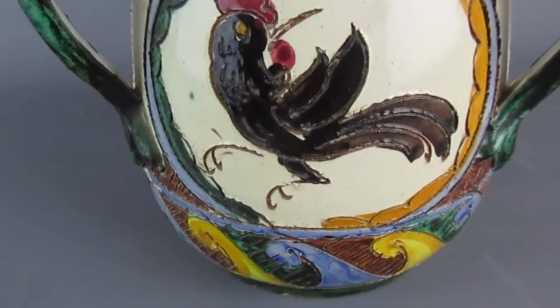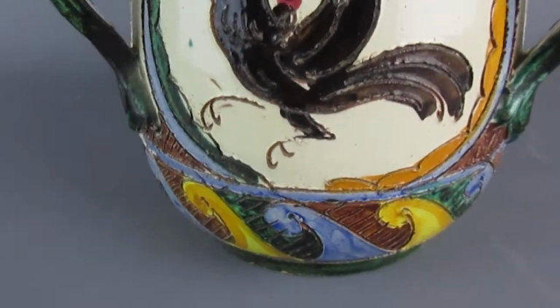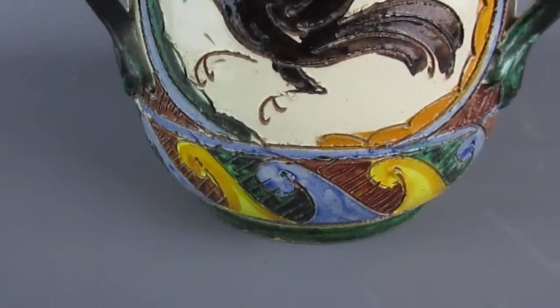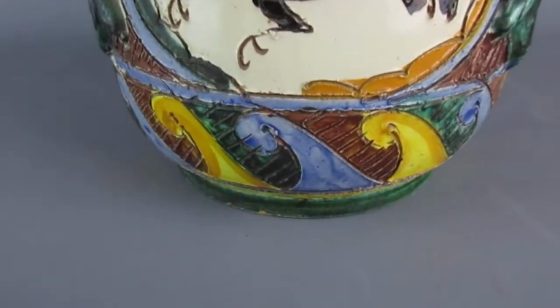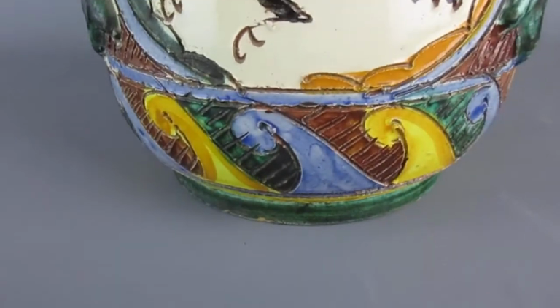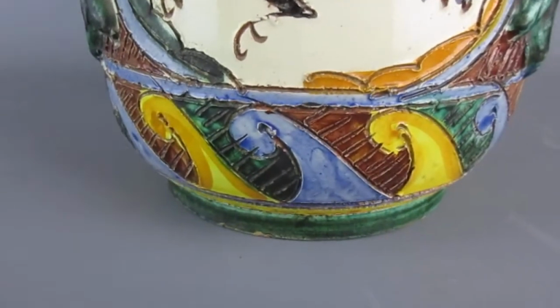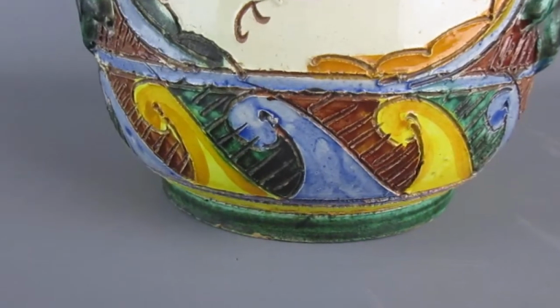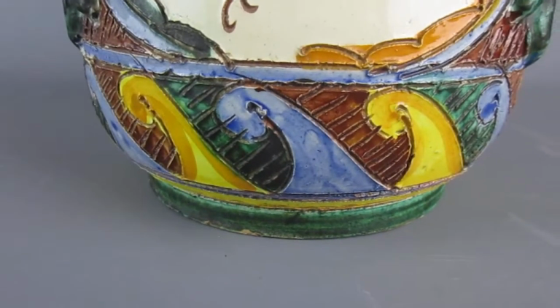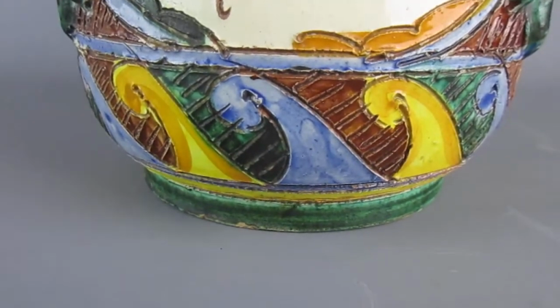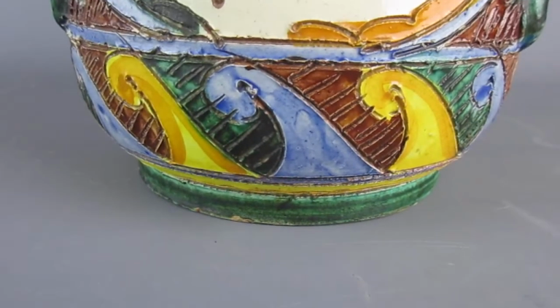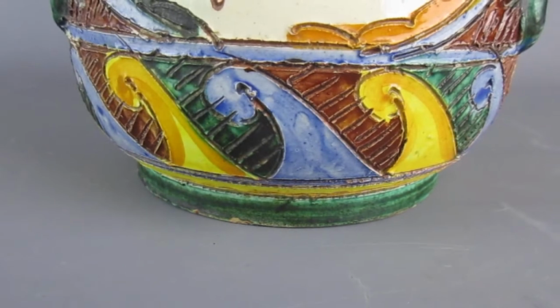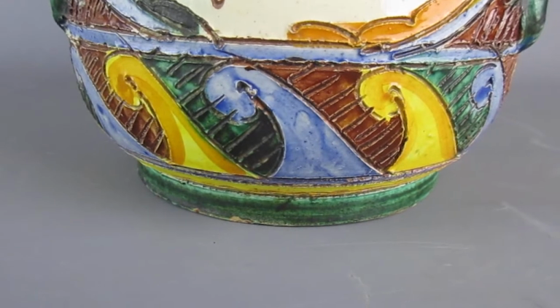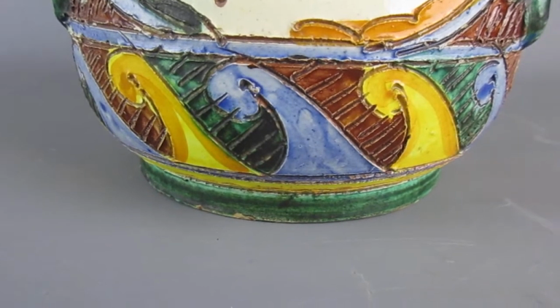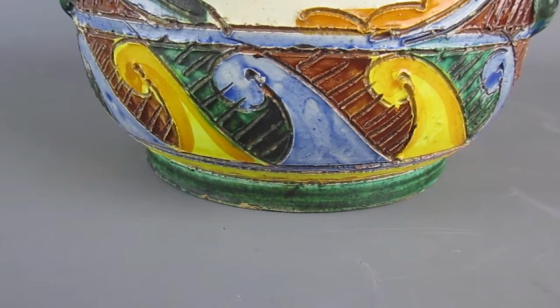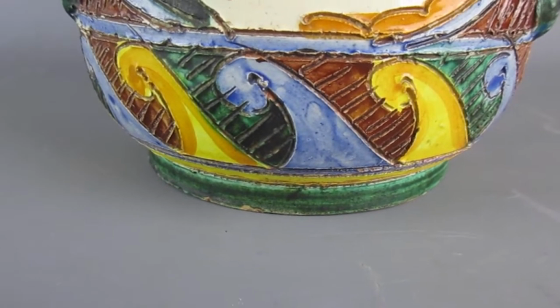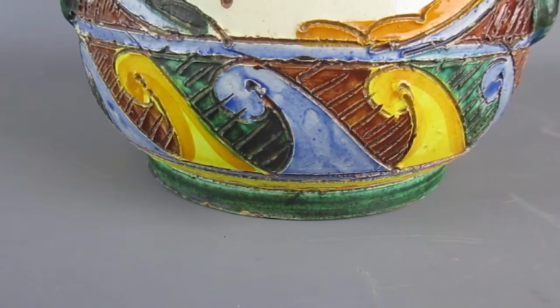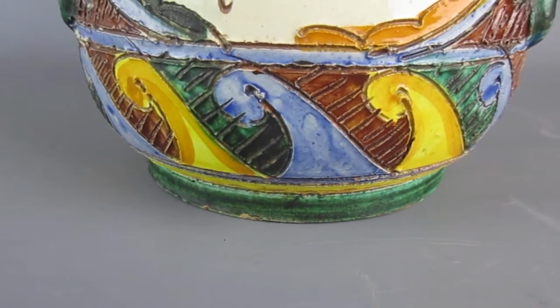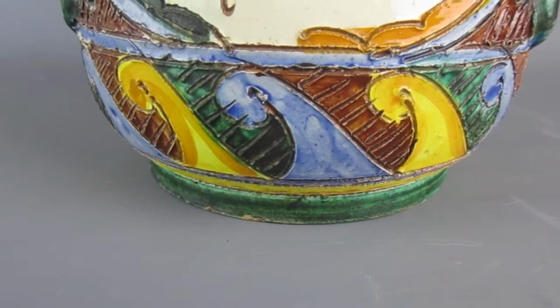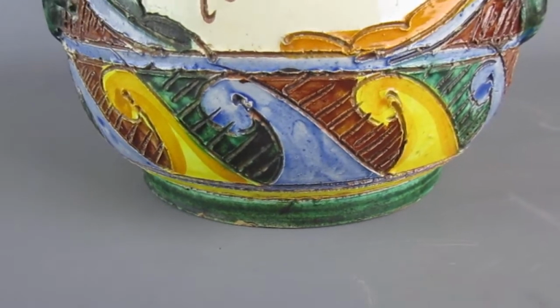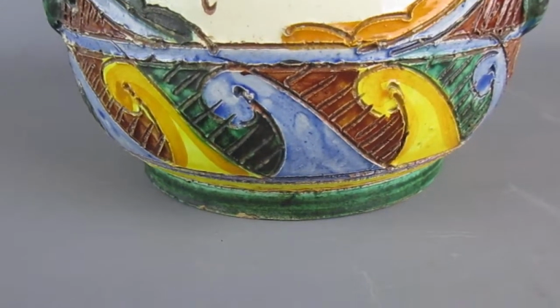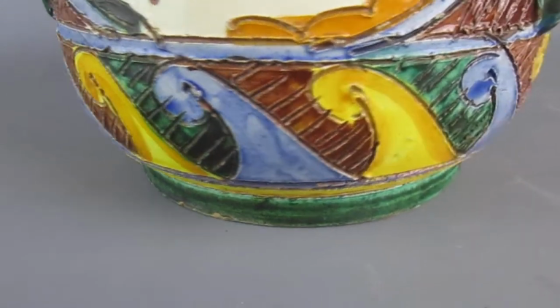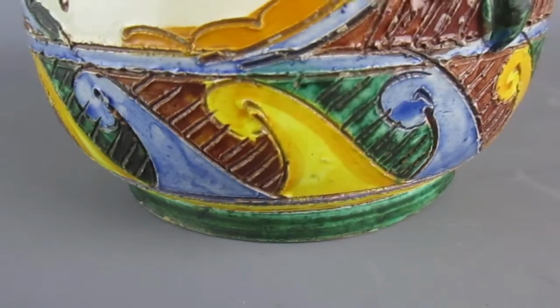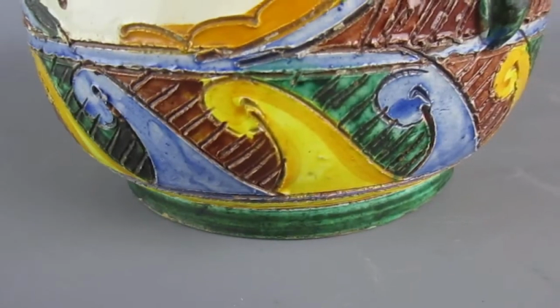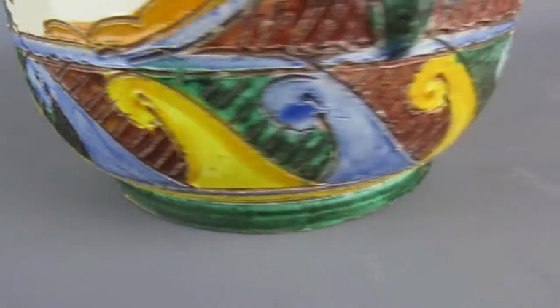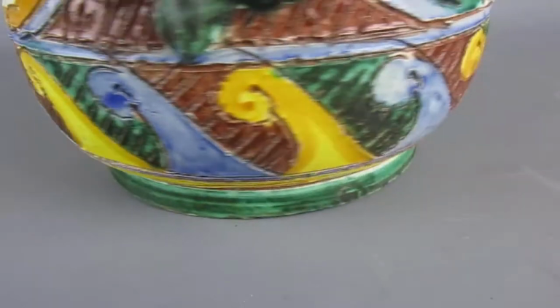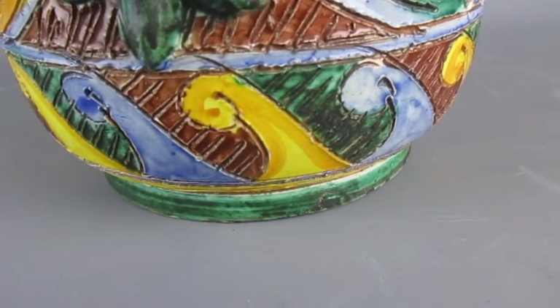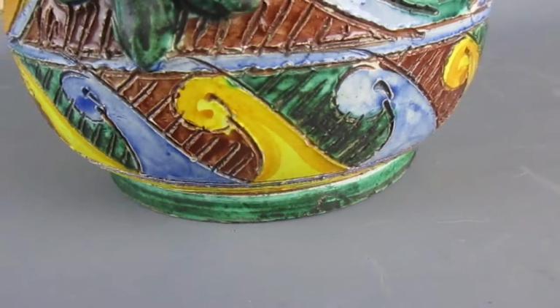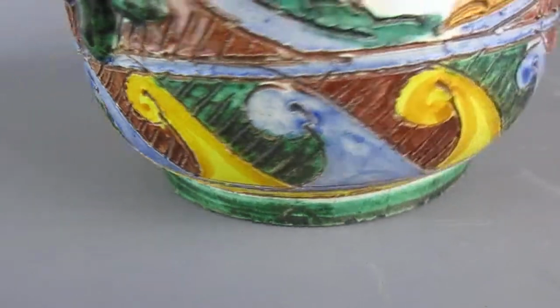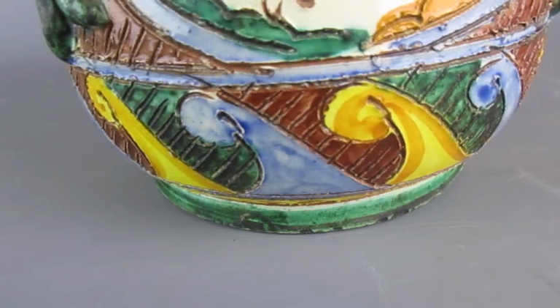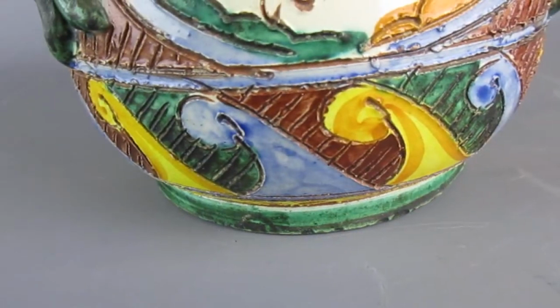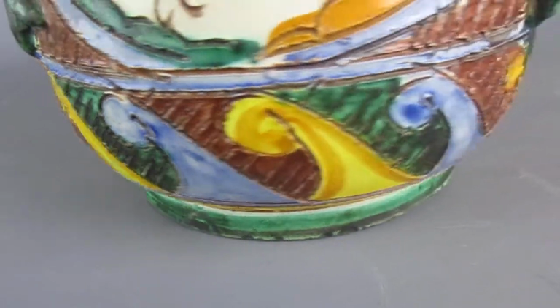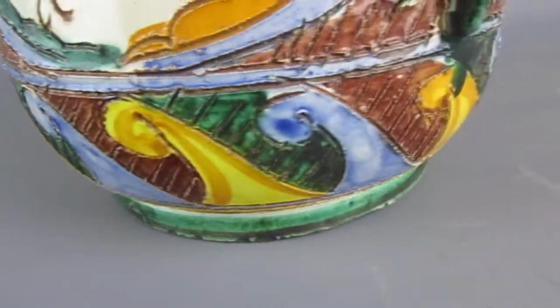And if we go down towards the base you can see this scrolling, wave-like decoration which again goes all around the base.